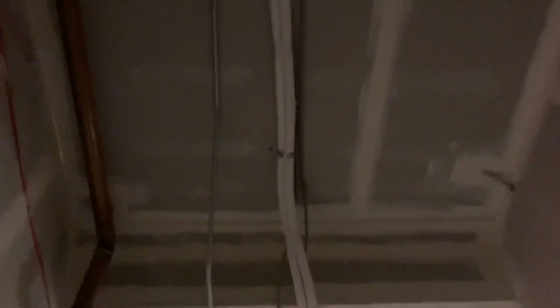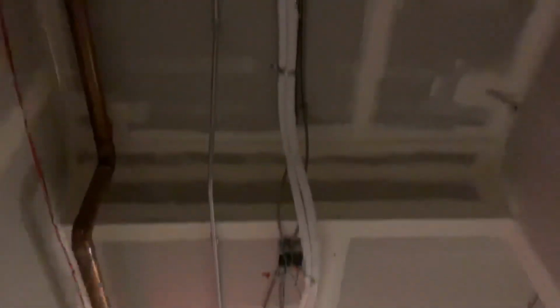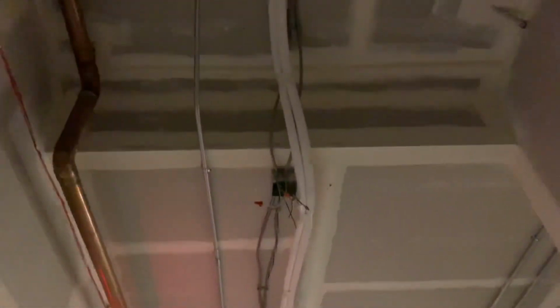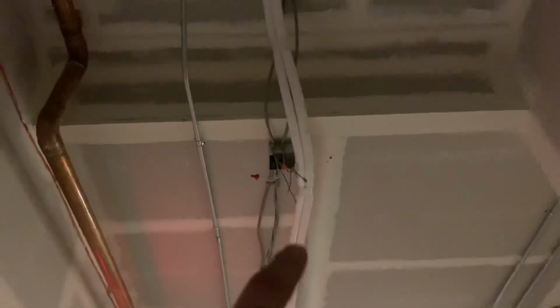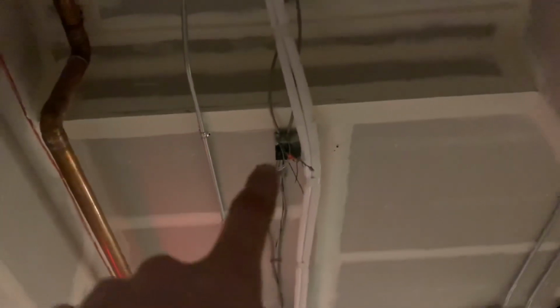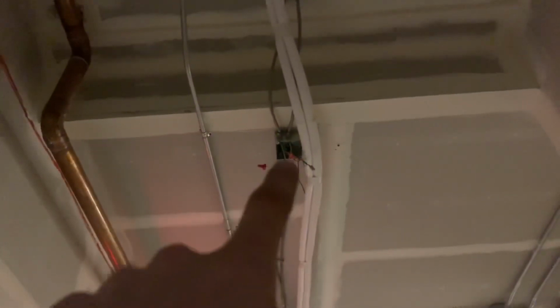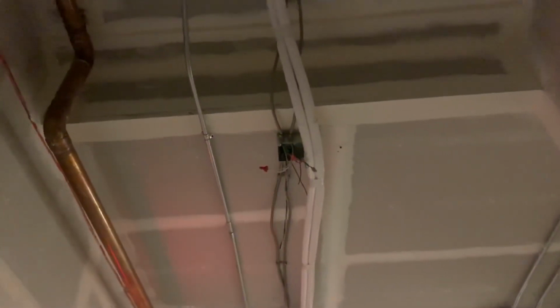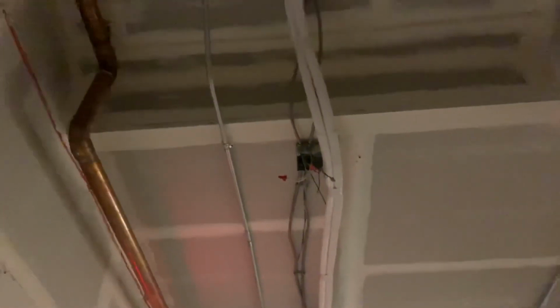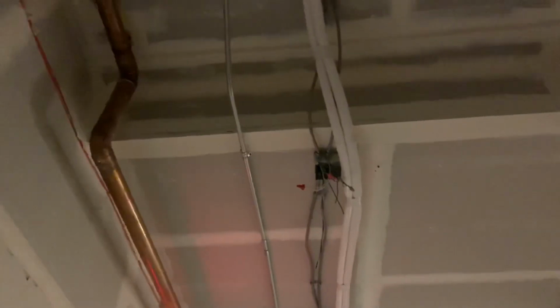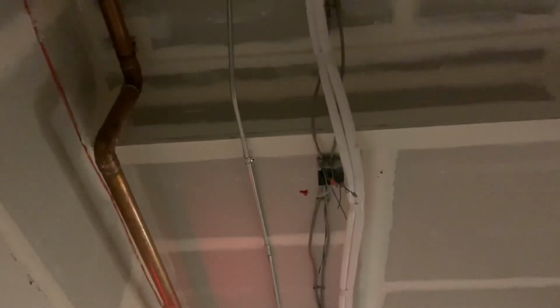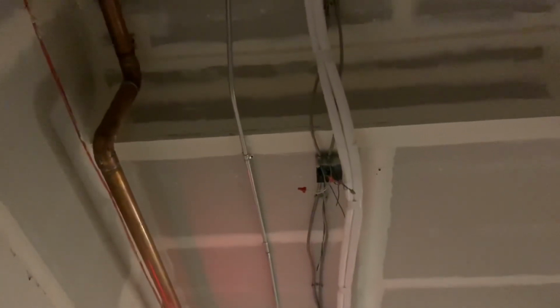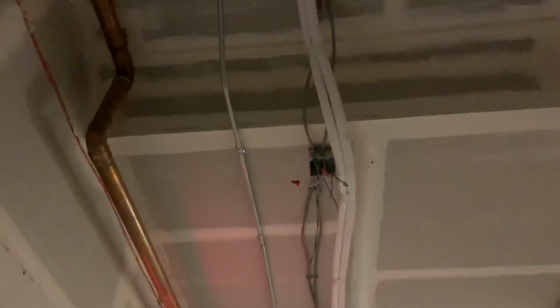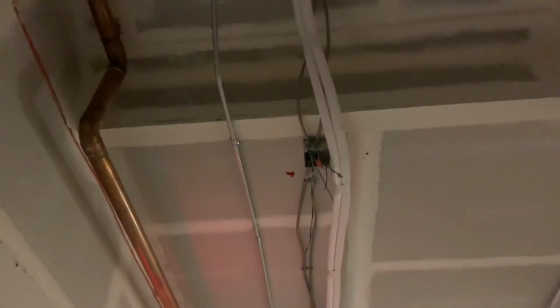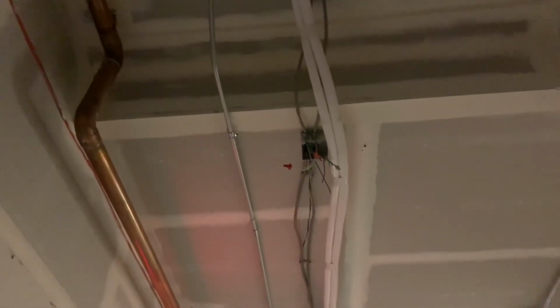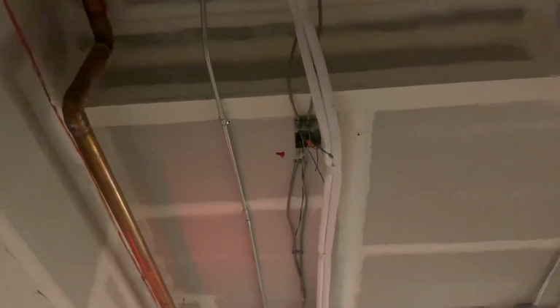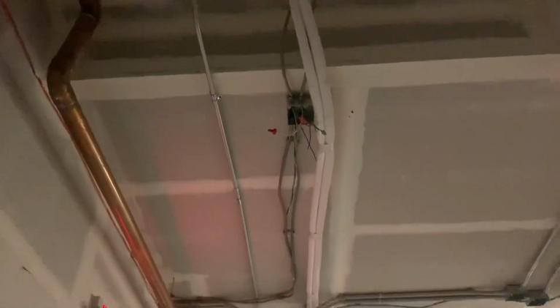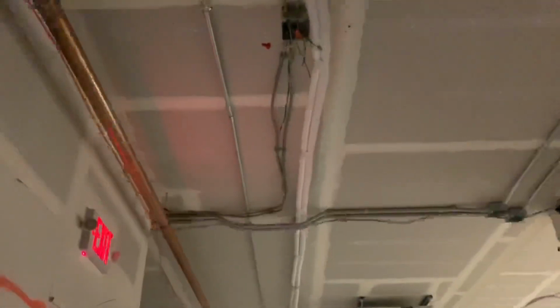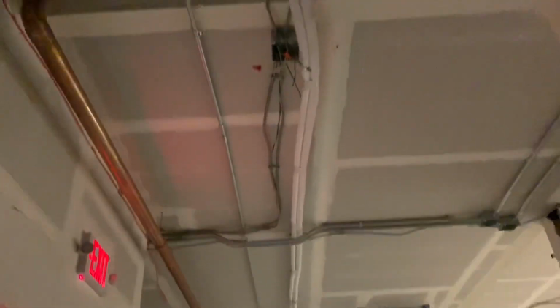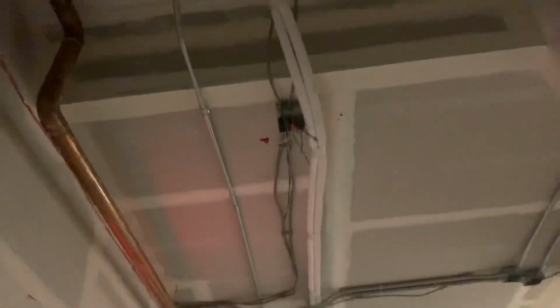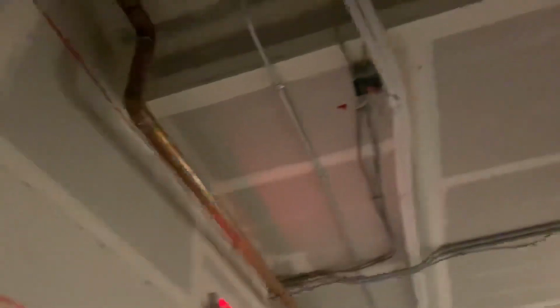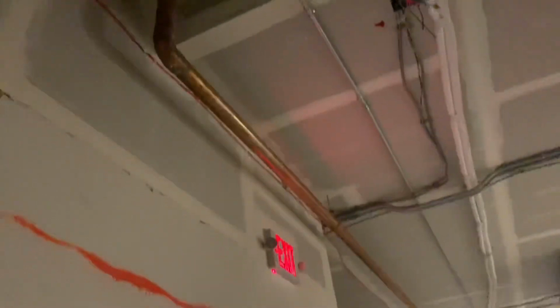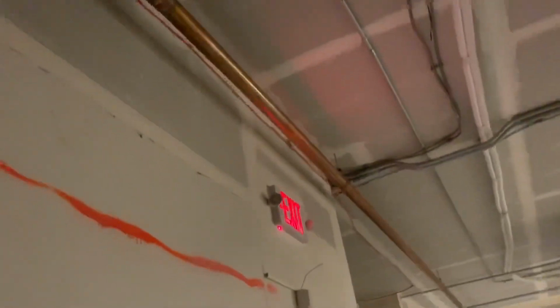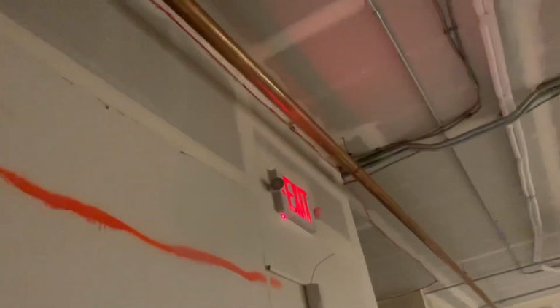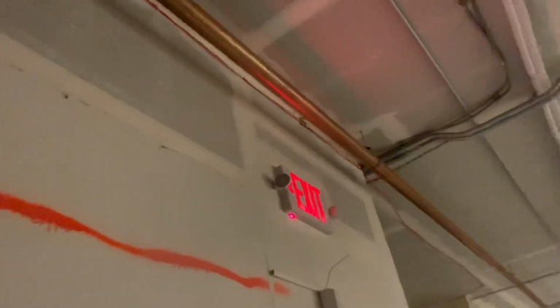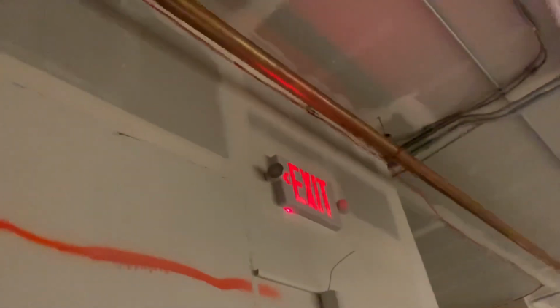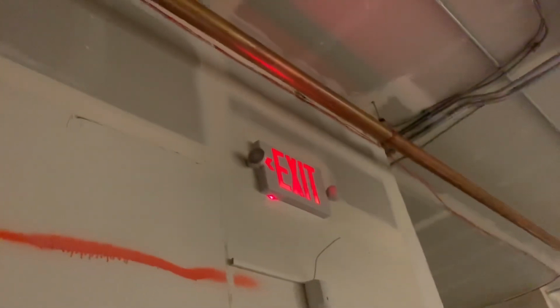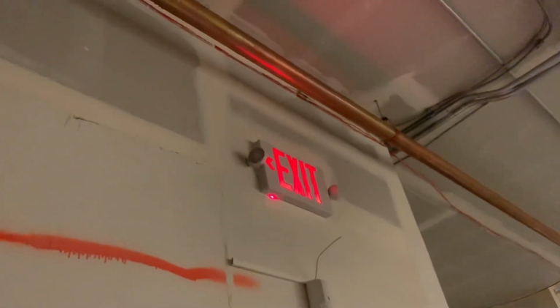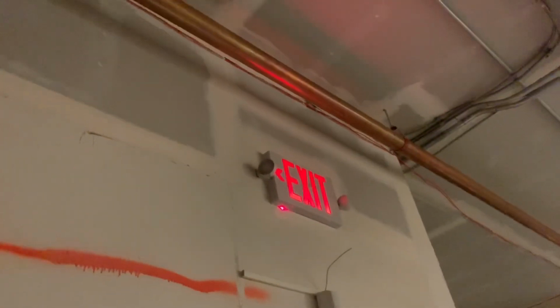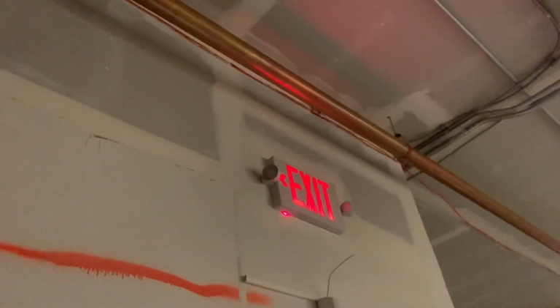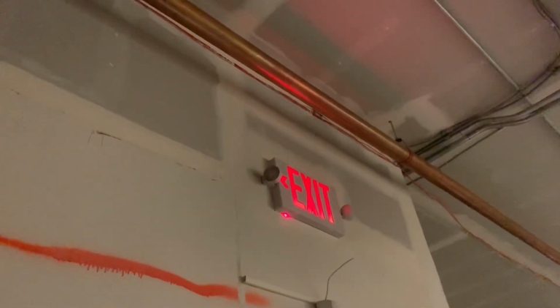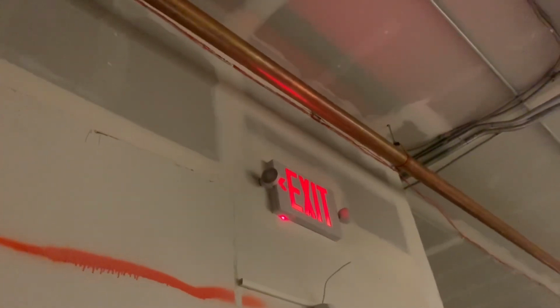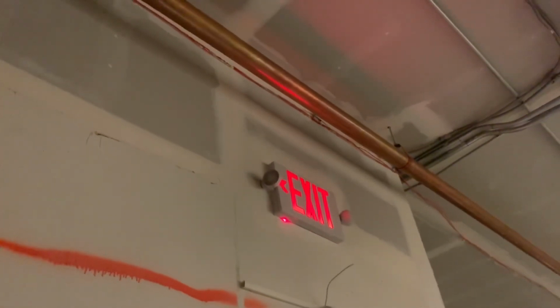Also got another light going right here — co-worker did that. And it looks like my exit sign is working from when I installed it, so that's good.